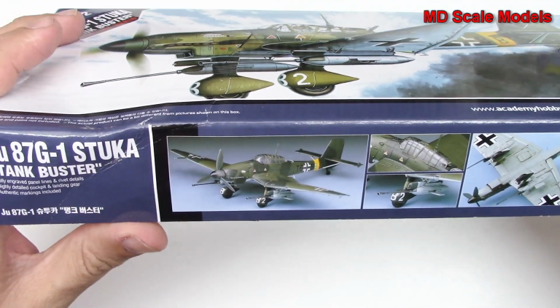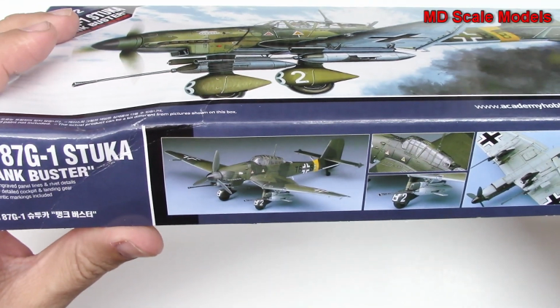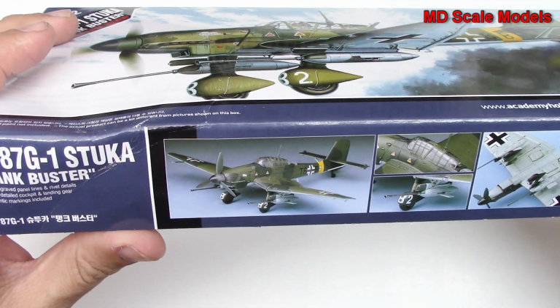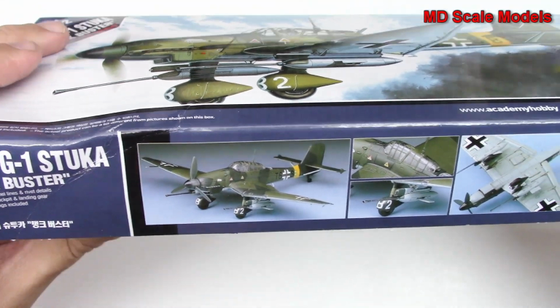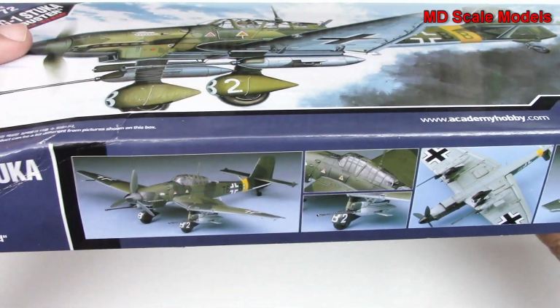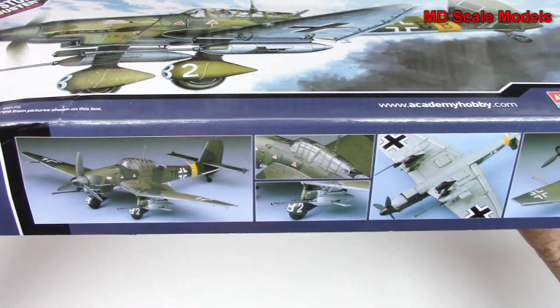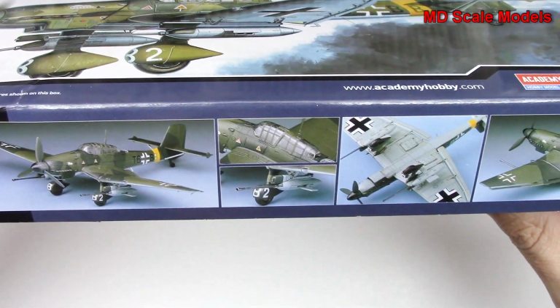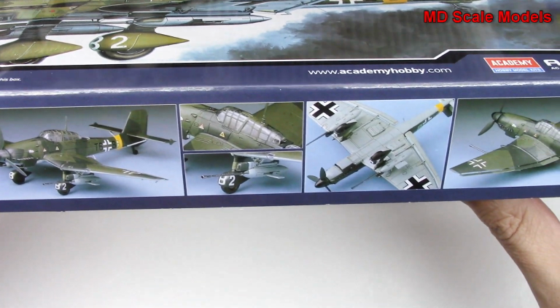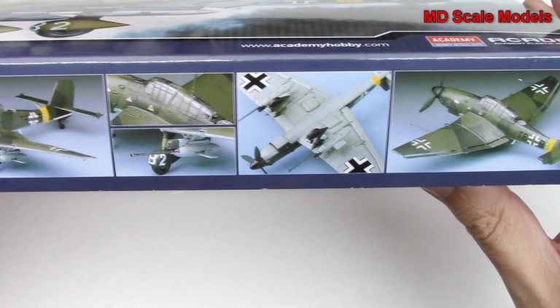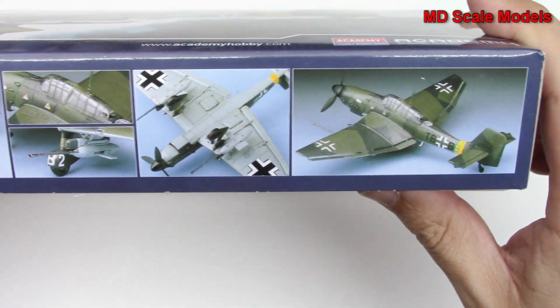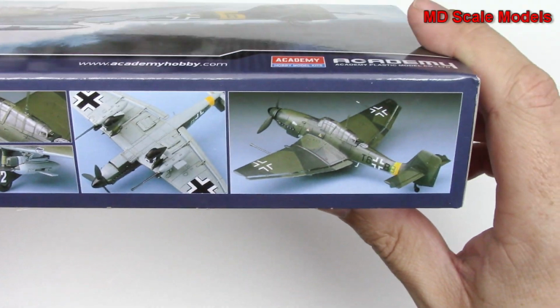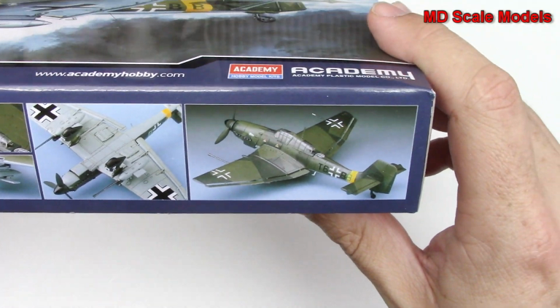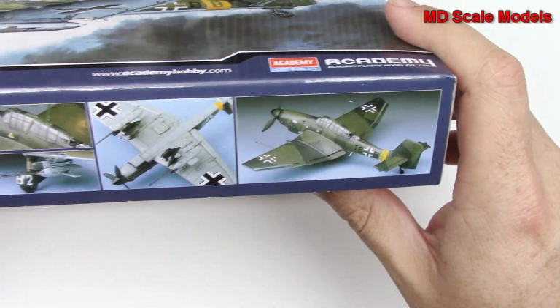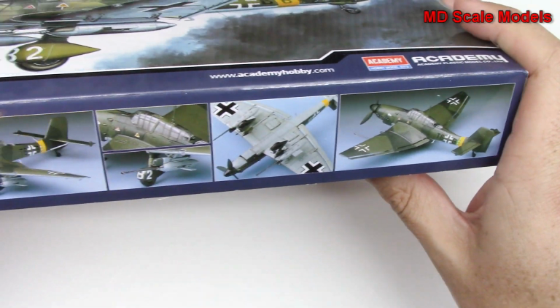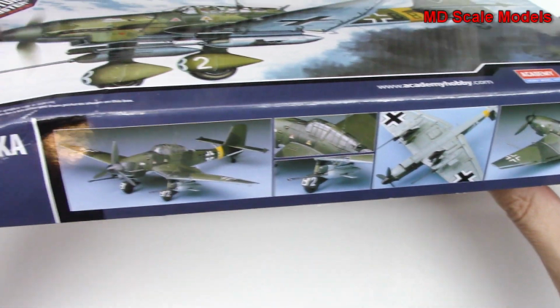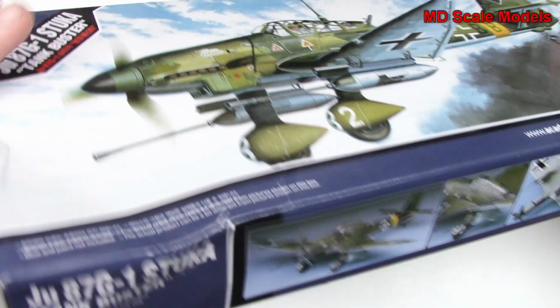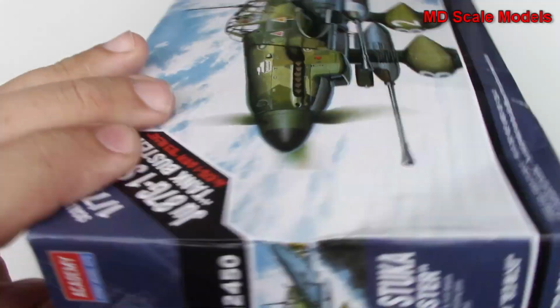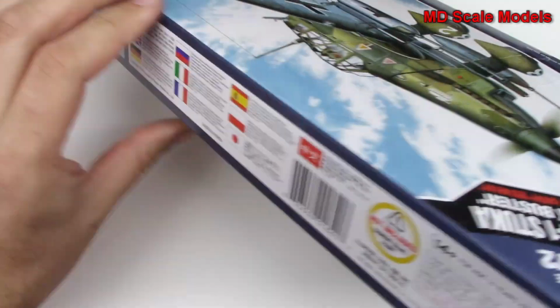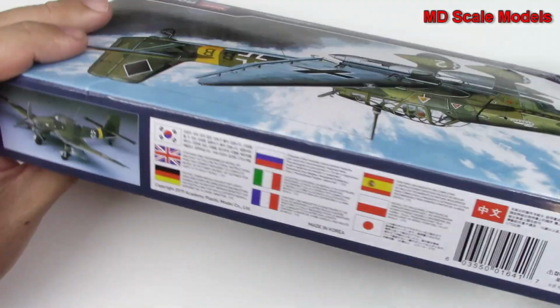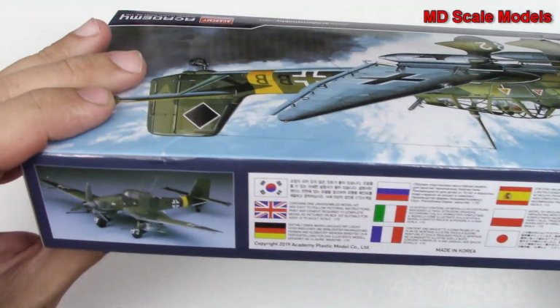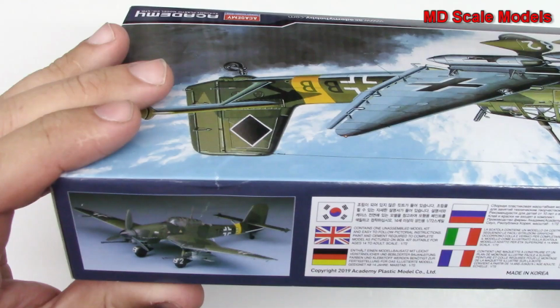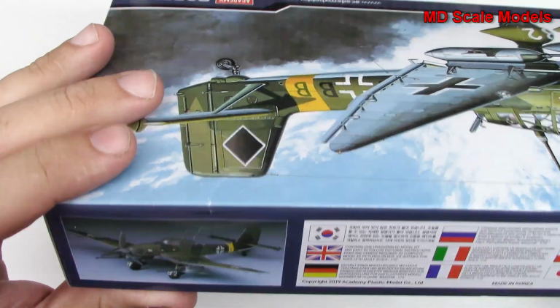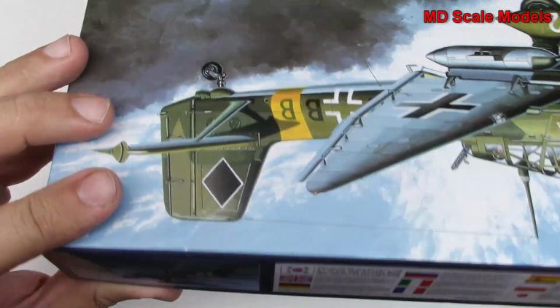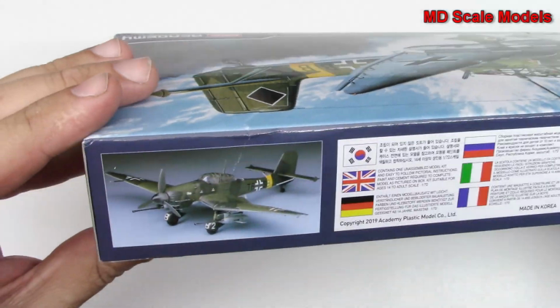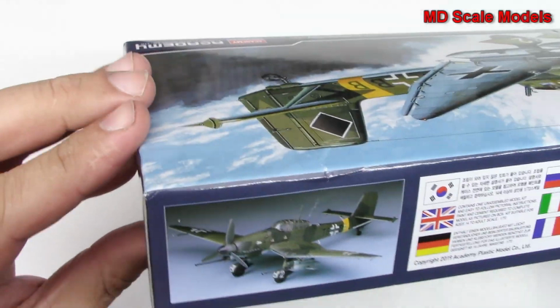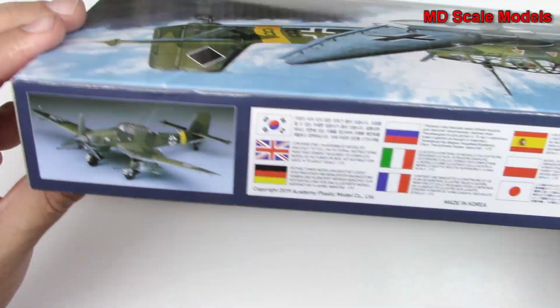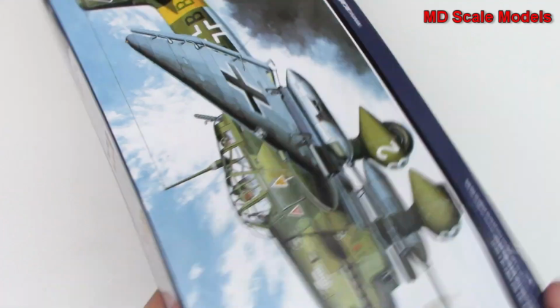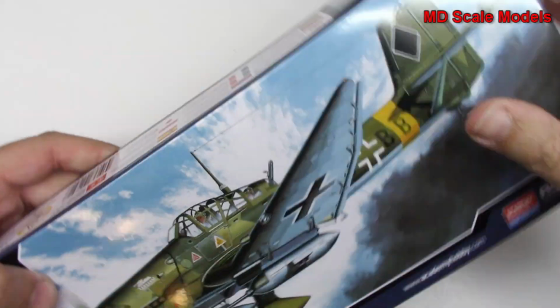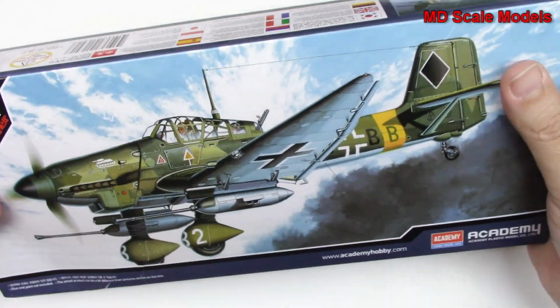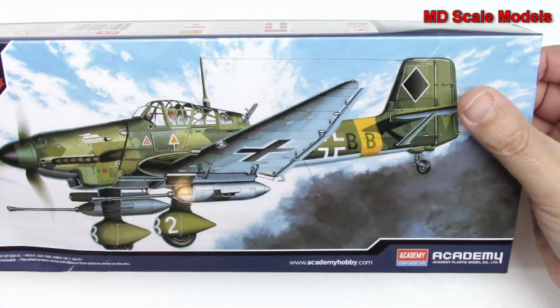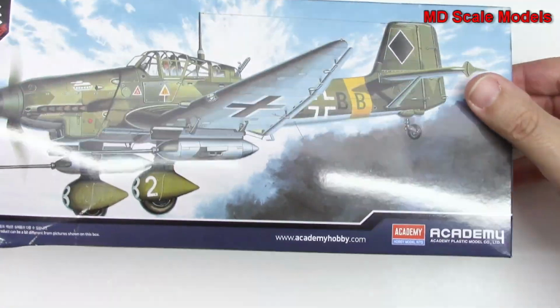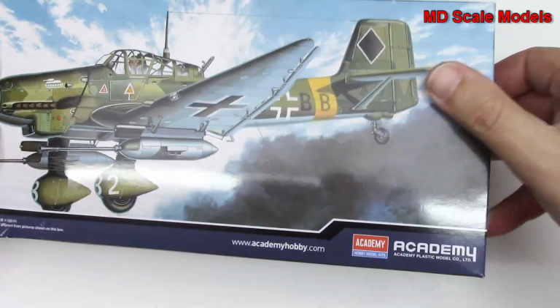Over here we've got some pictures of the finished model — that looks very nice. Let's have a look inside and see what we've got.